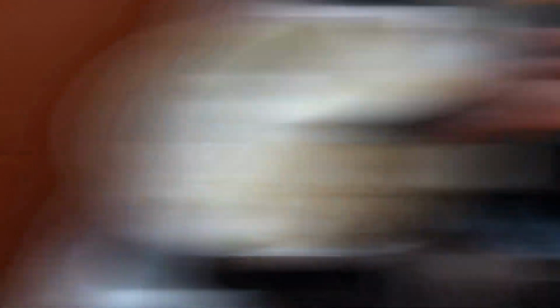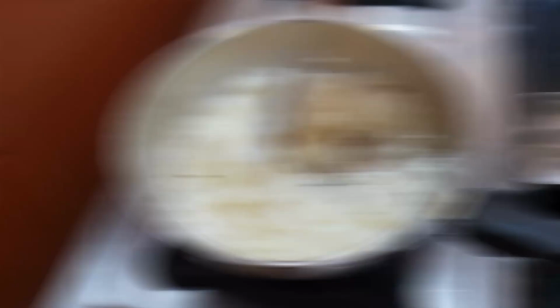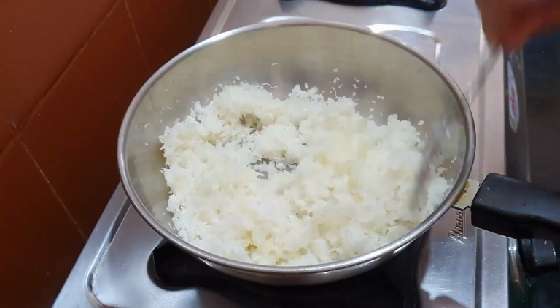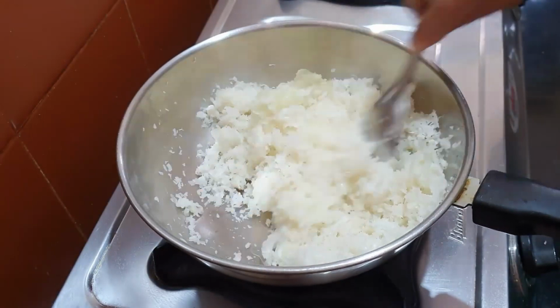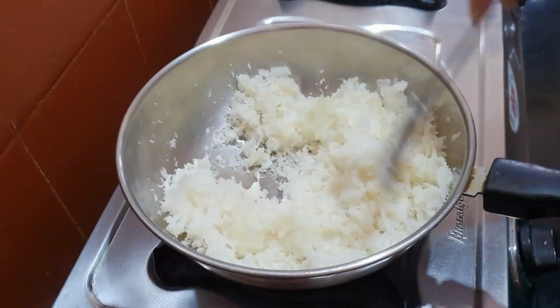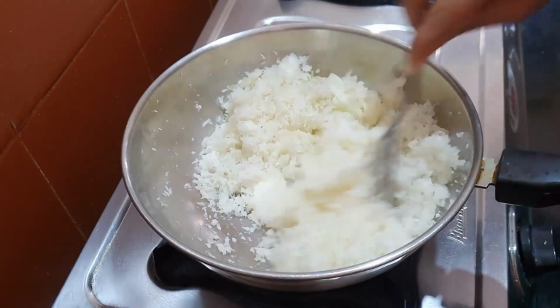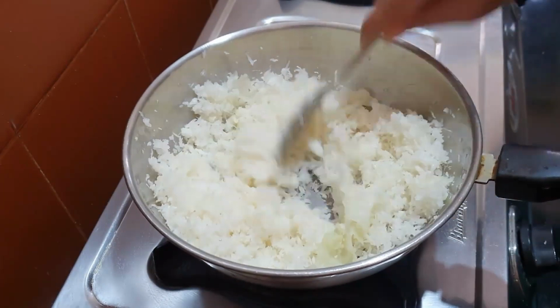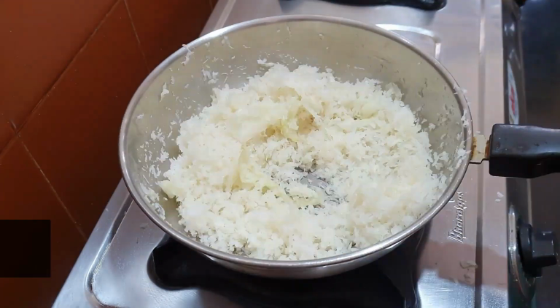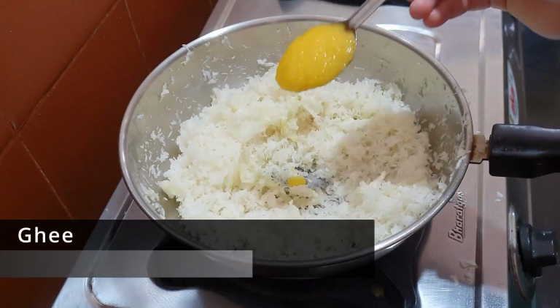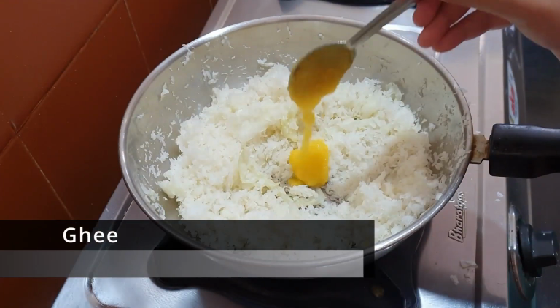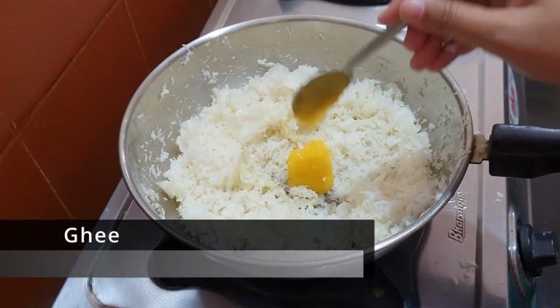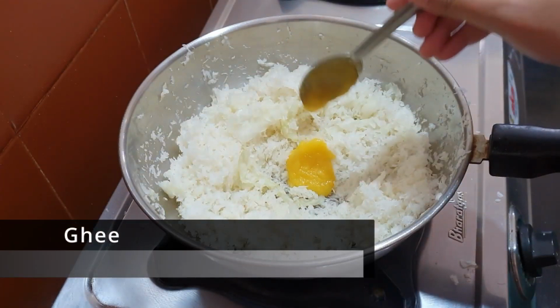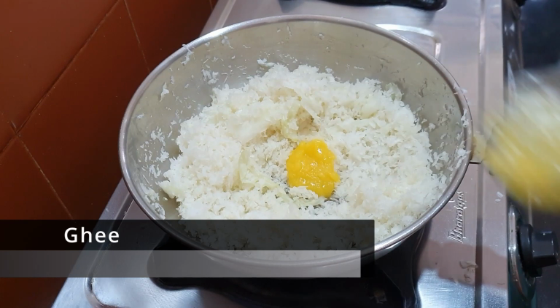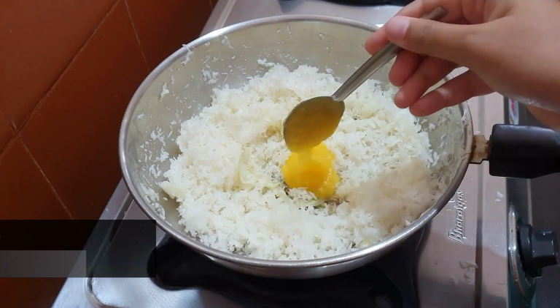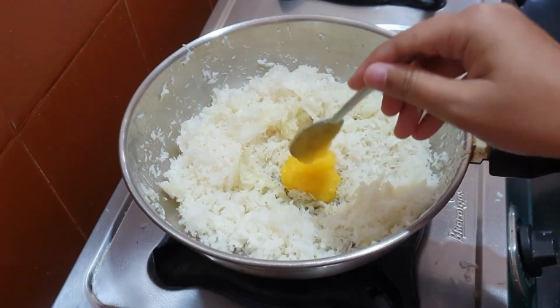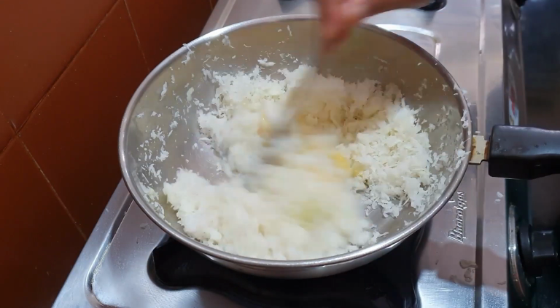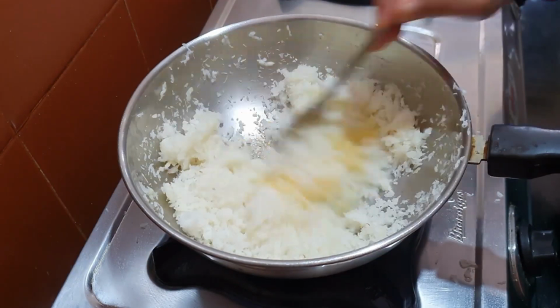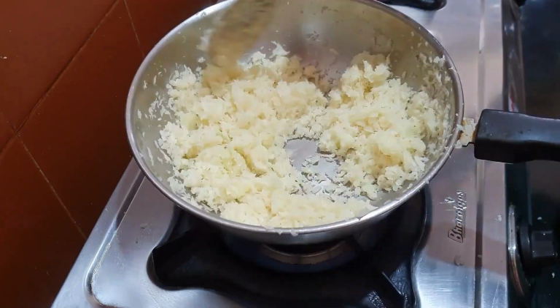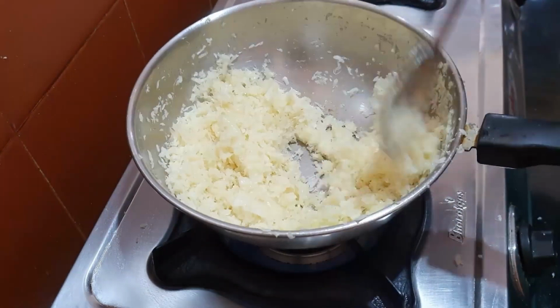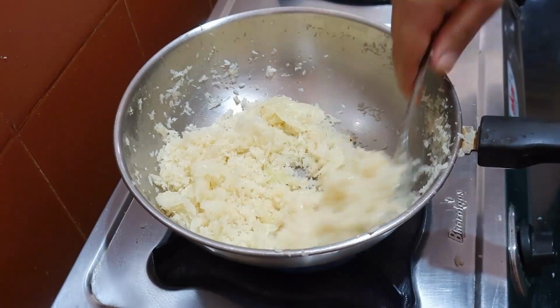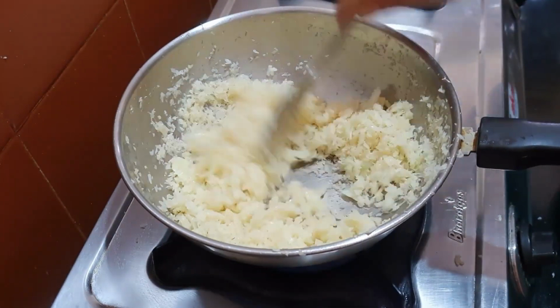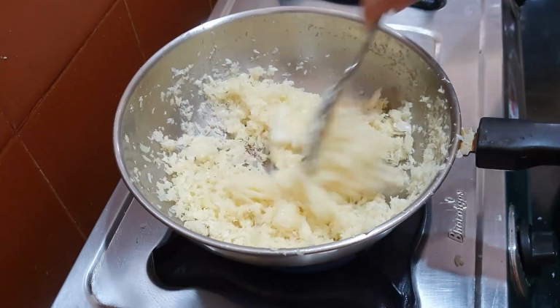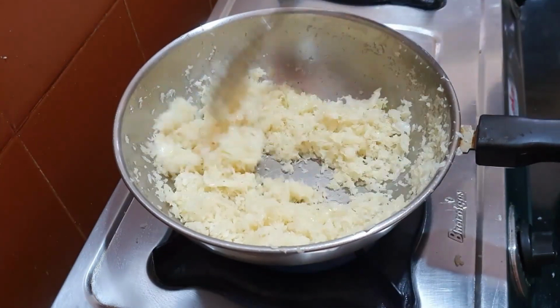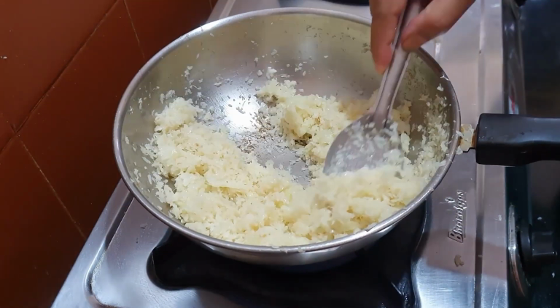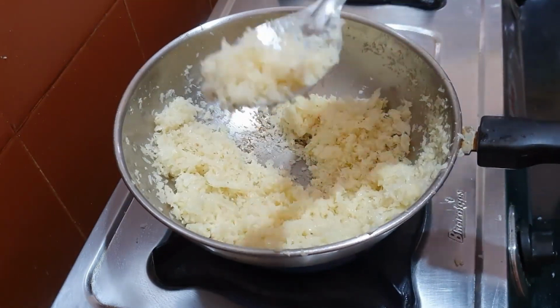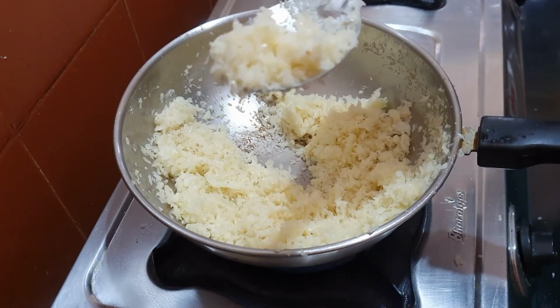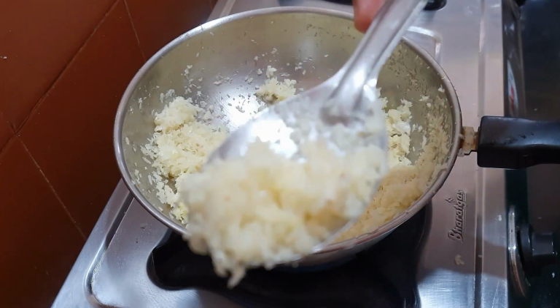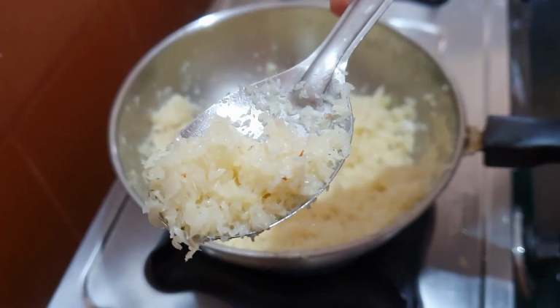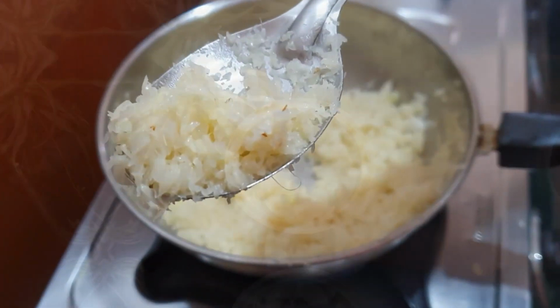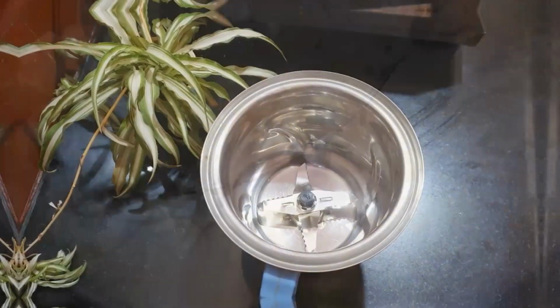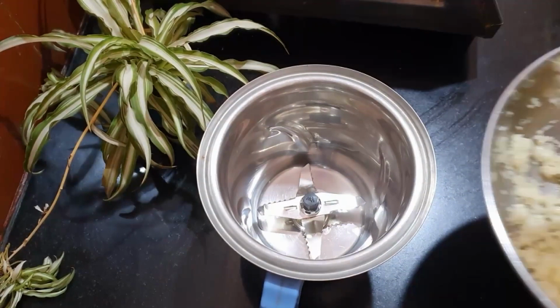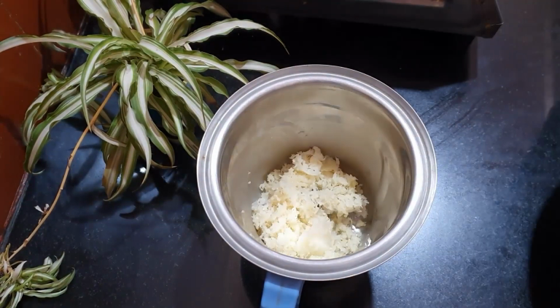Now, after you wash the cabbage, in a pan add the cabbage and then add two tablespoons of ghee and sauté it for about five to seven minutes until it becomes tender and slightly caramelized. Once it cools down, add the cabbage and blend it with two tablespoons of milk.